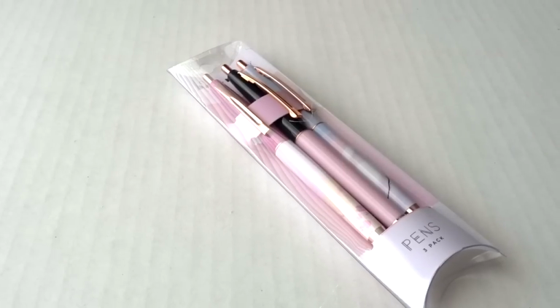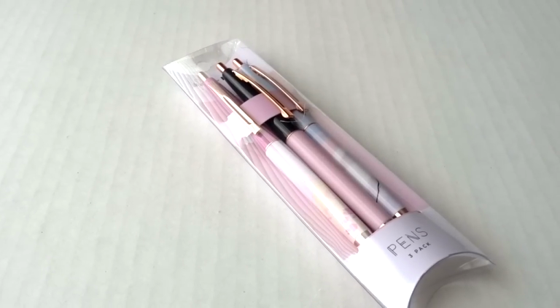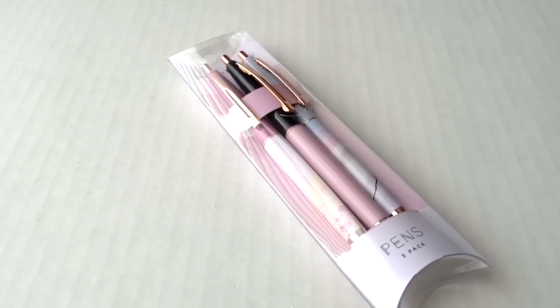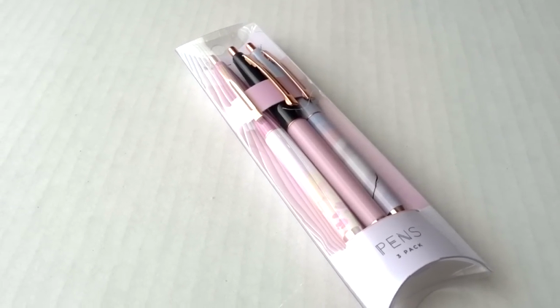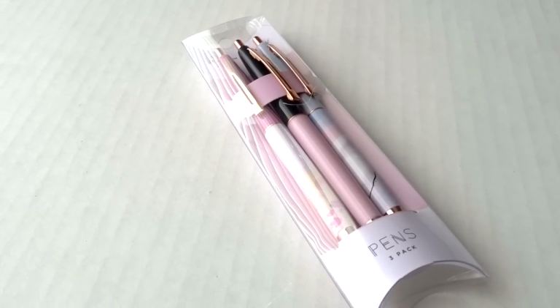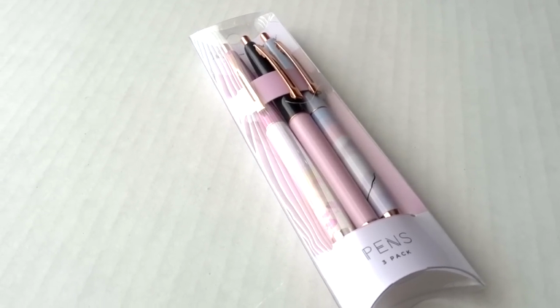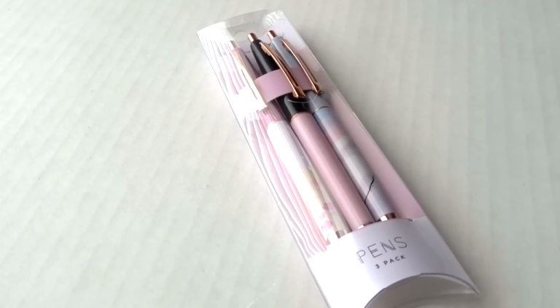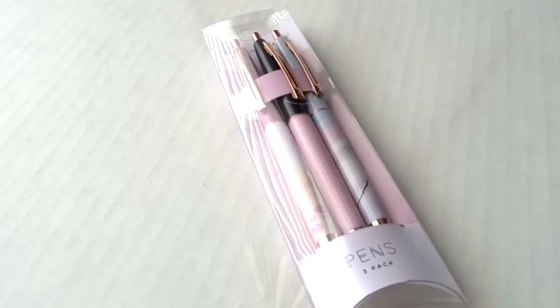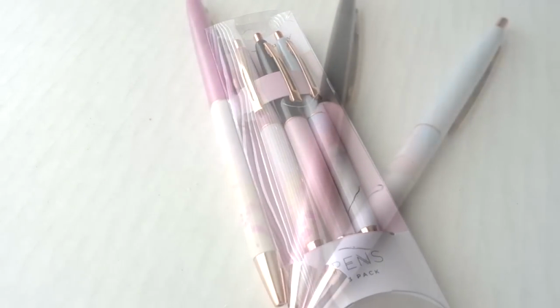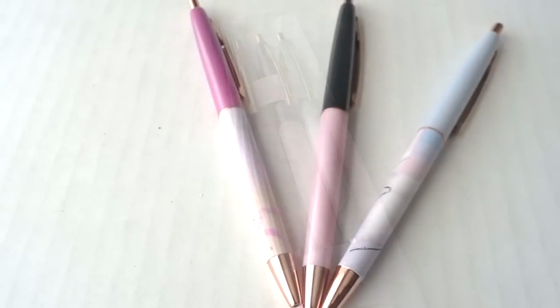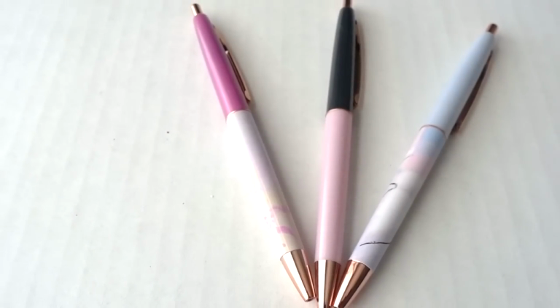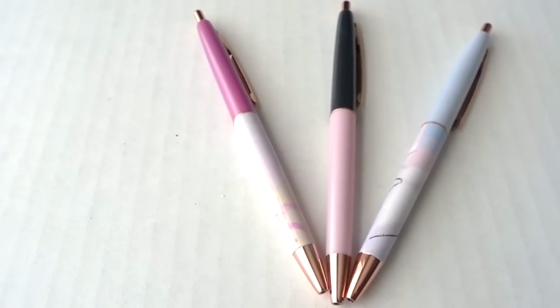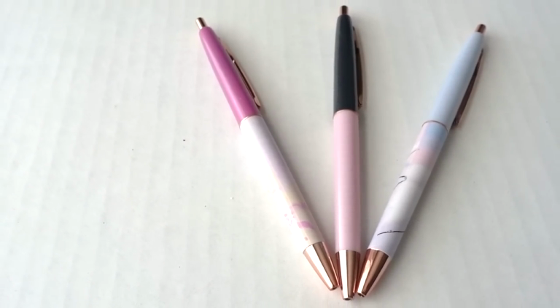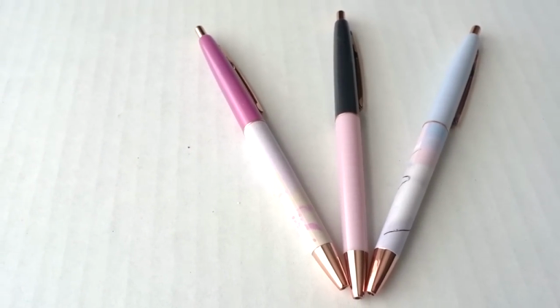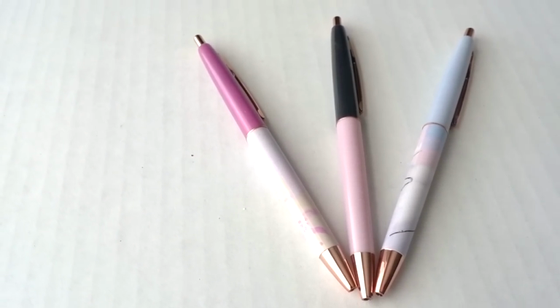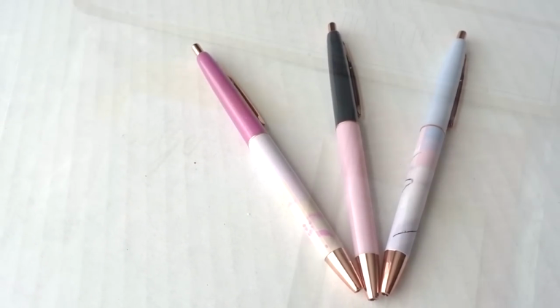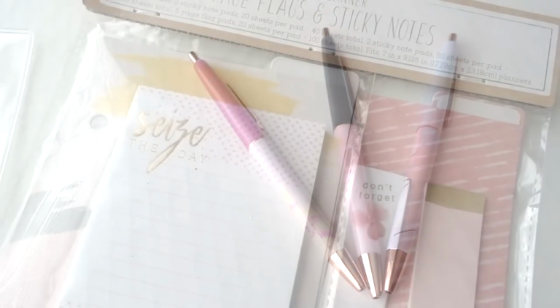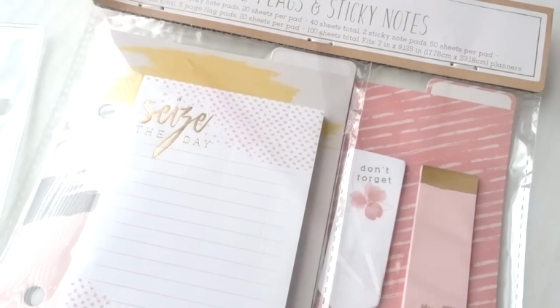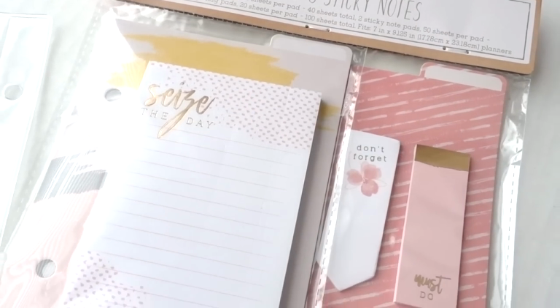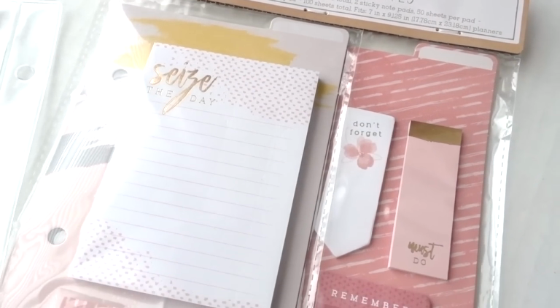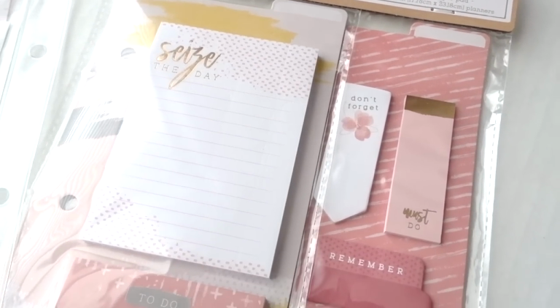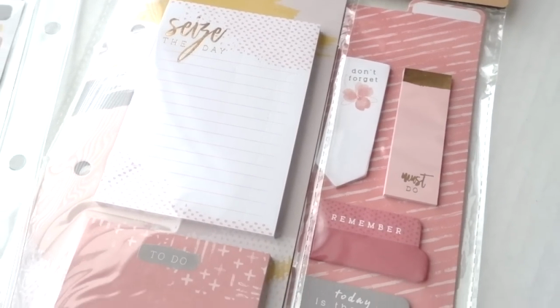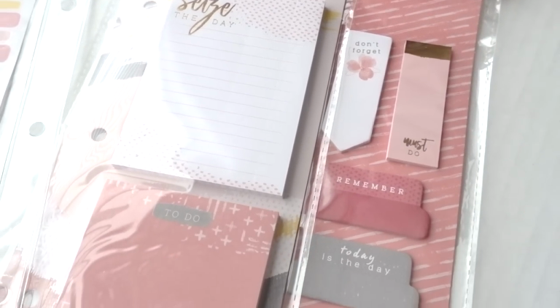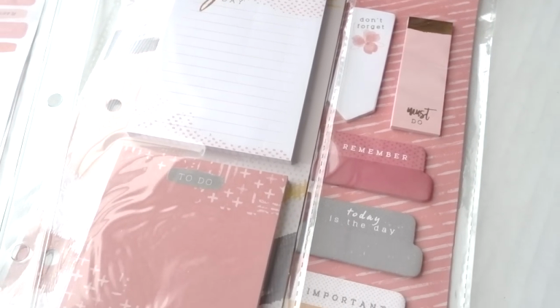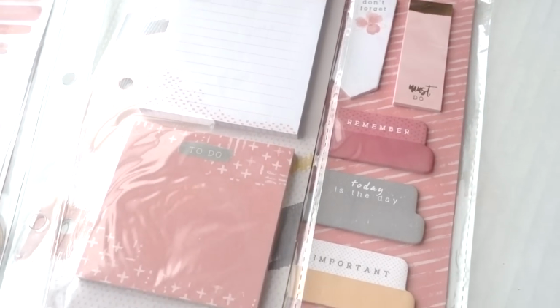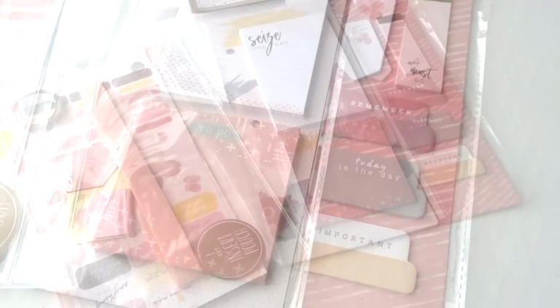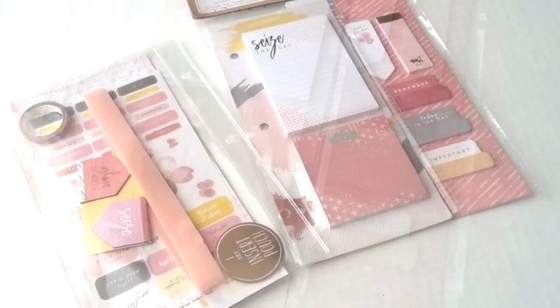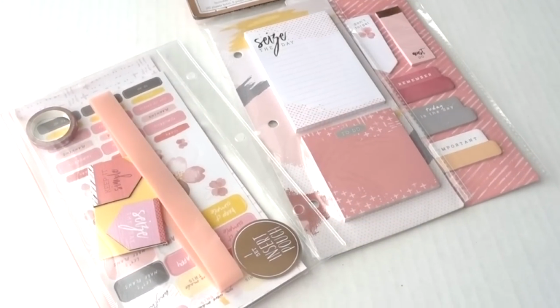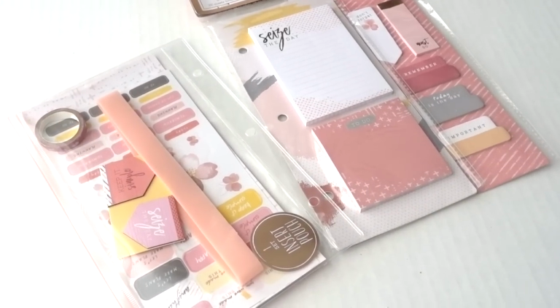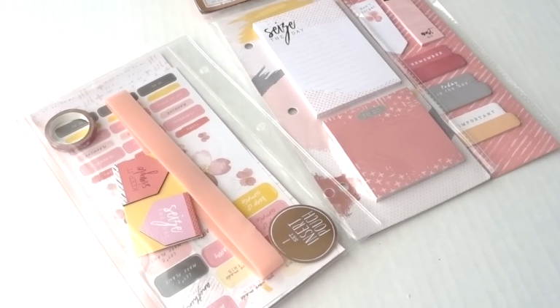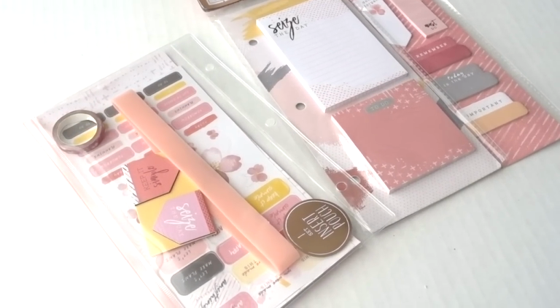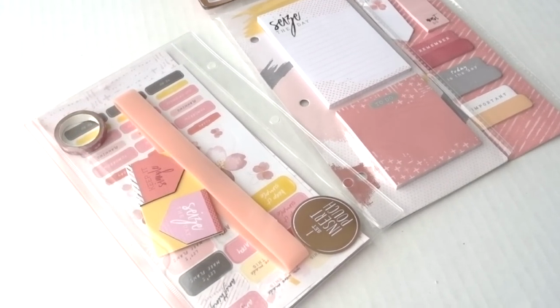How cute are these retro pens? Three come in a pack and they all complement my planners. I could not walk away without grabbing a few page flags and sticky notes, and a pack of insert pouches, of course. The work is pretty much done for you.